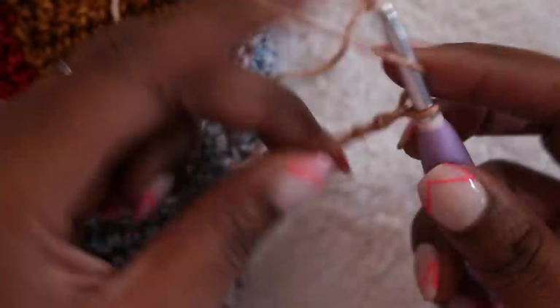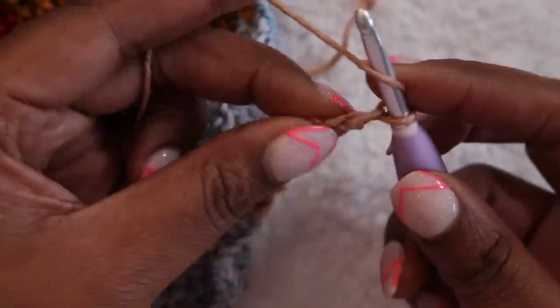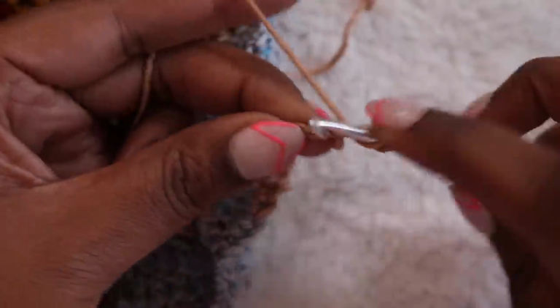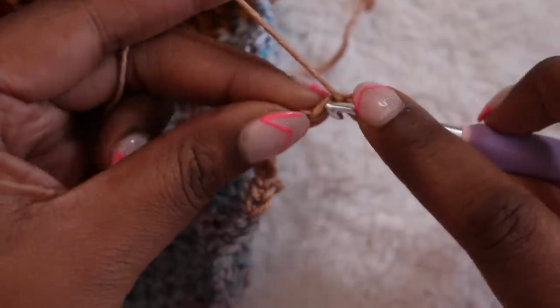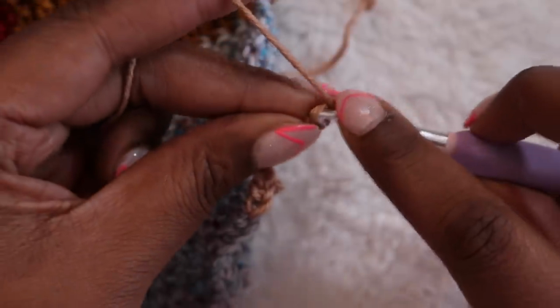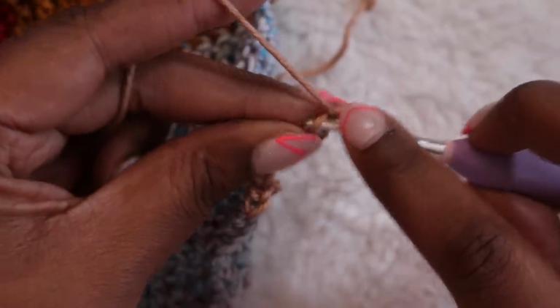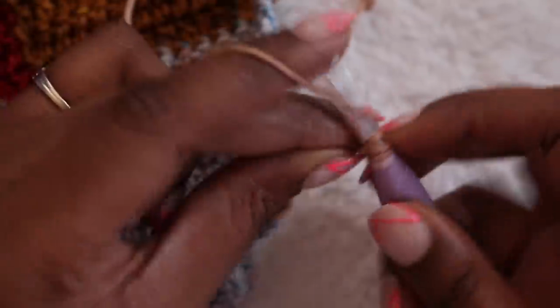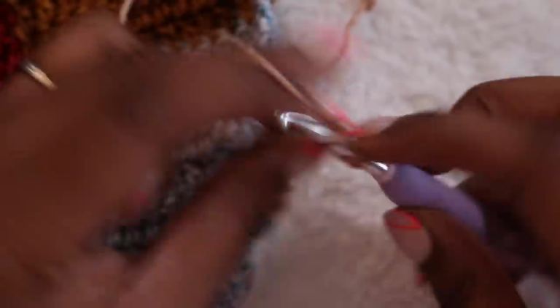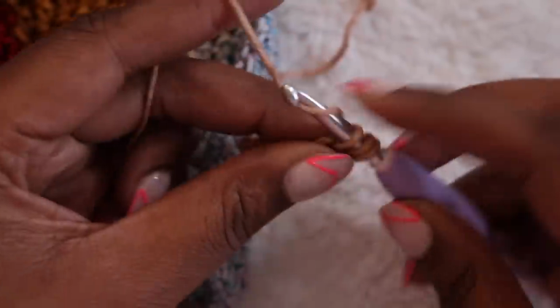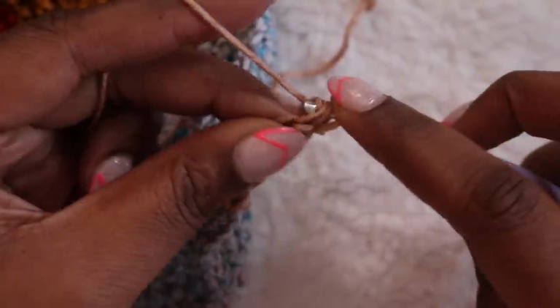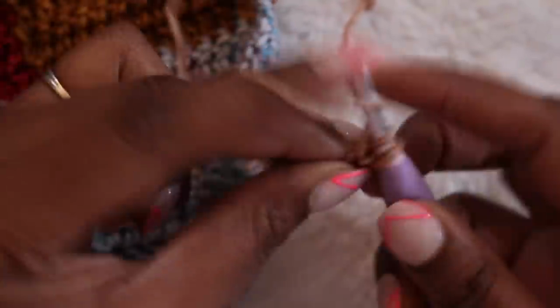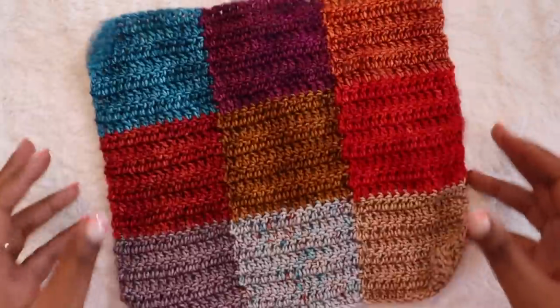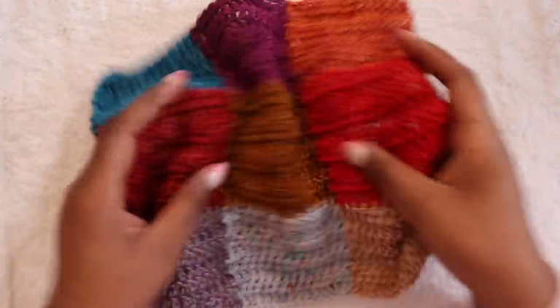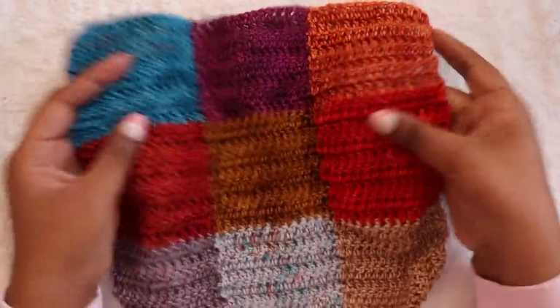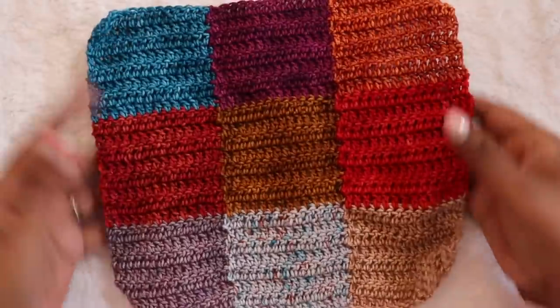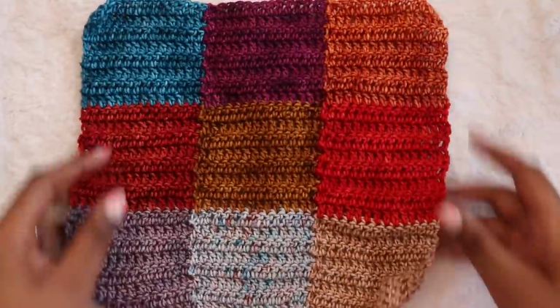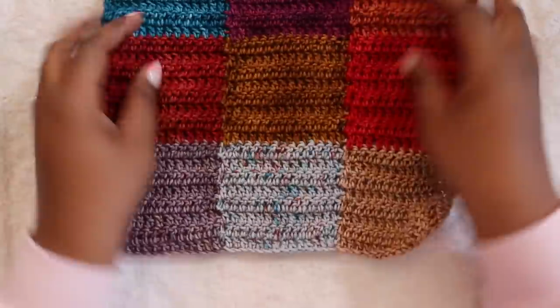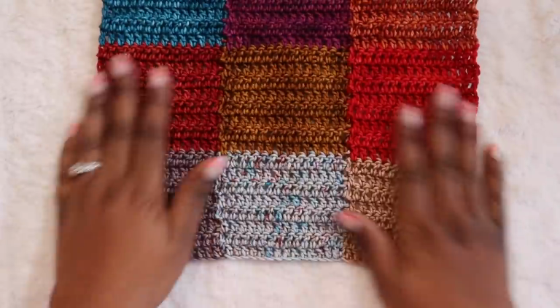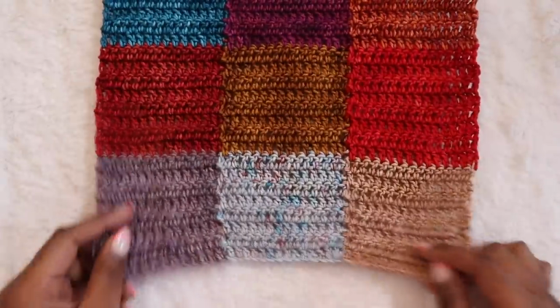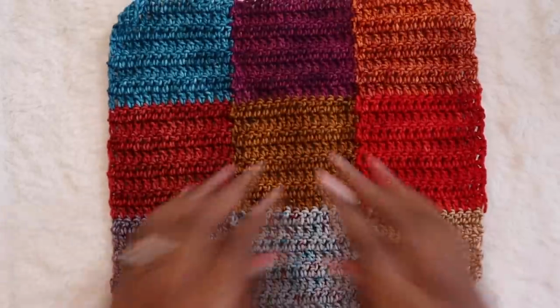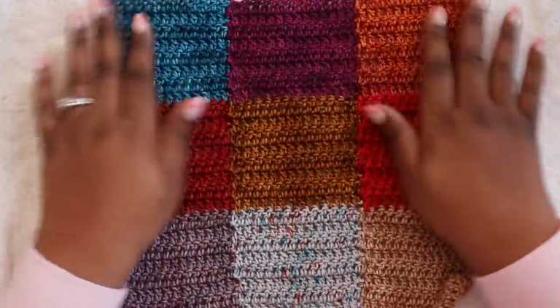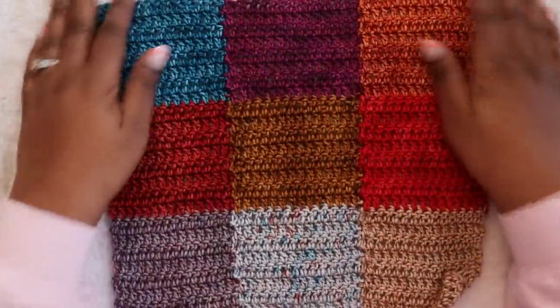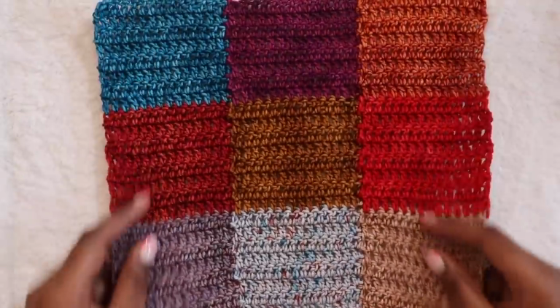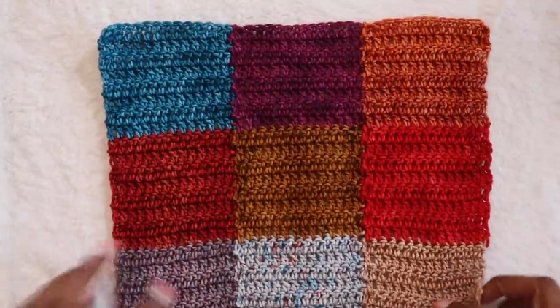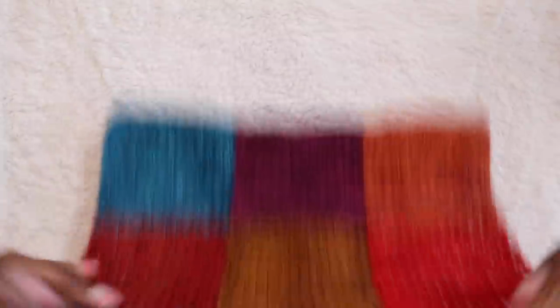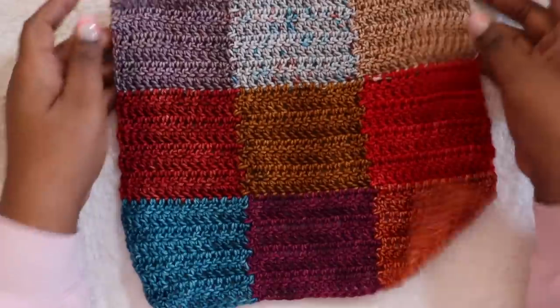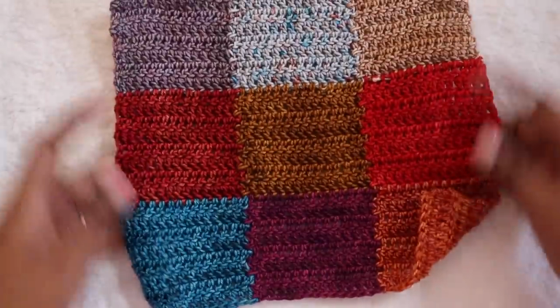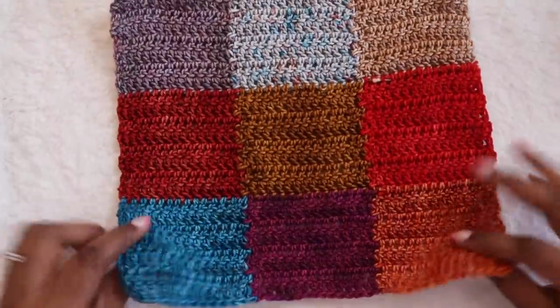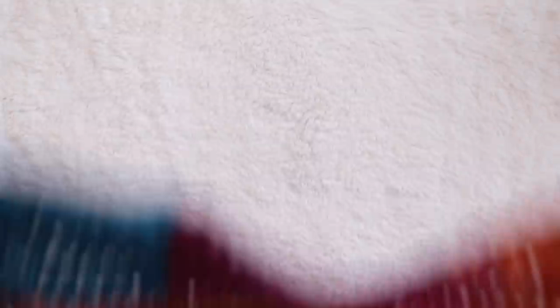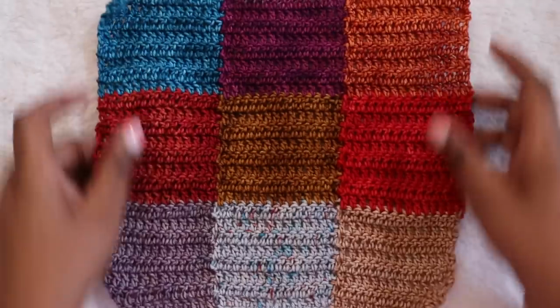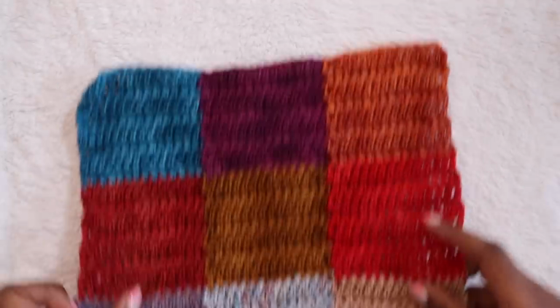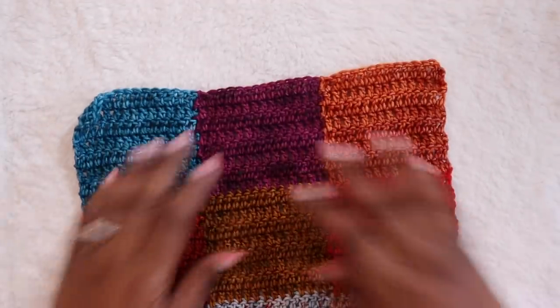Continue that for each of your strips and join me back when you're ready to put on the gorgeous border. My blanket is effectively done — yours of course is going to be much larger, but for the sake of this demo I'm pretty happy with the three by three square we have going on here. Now we can add our border.